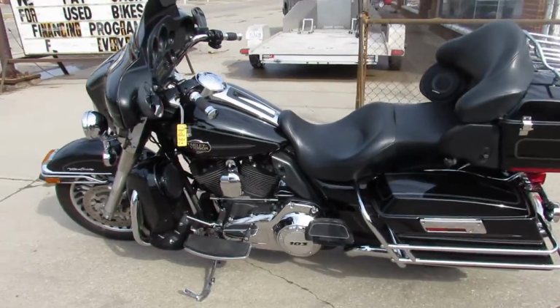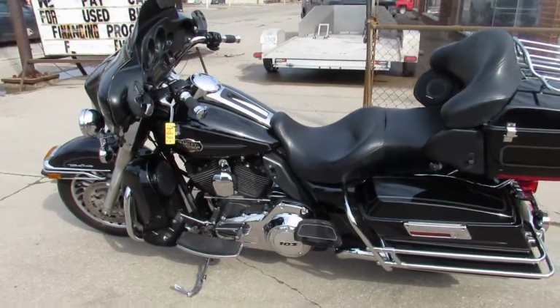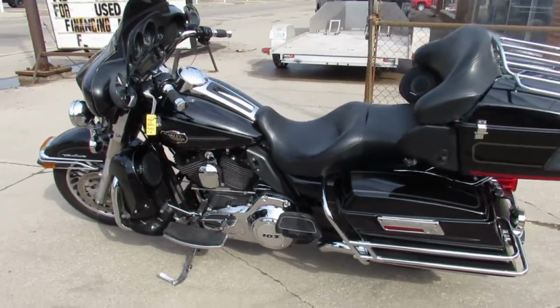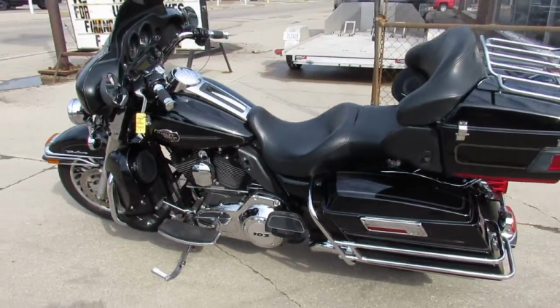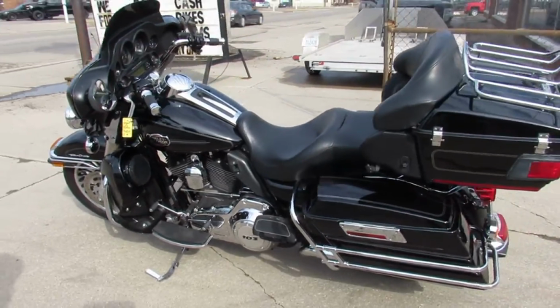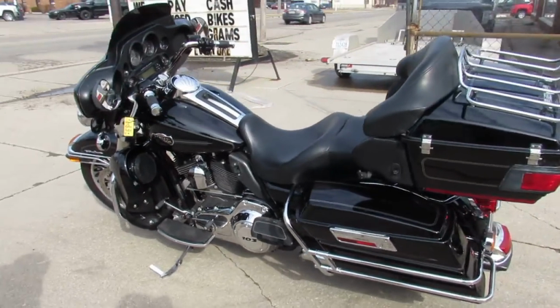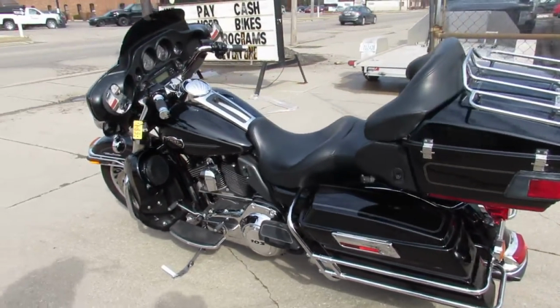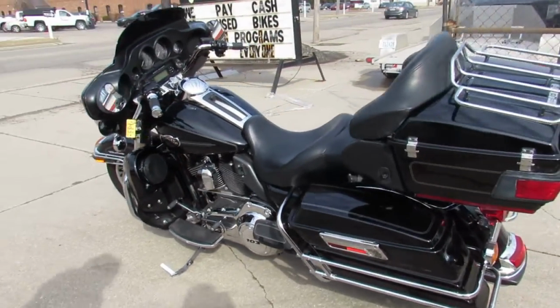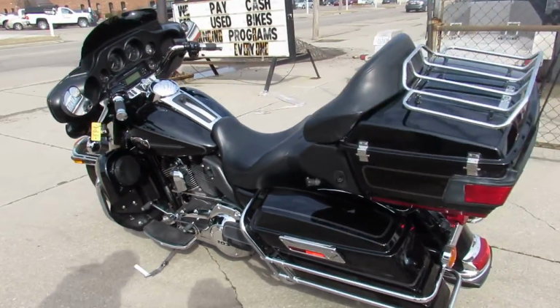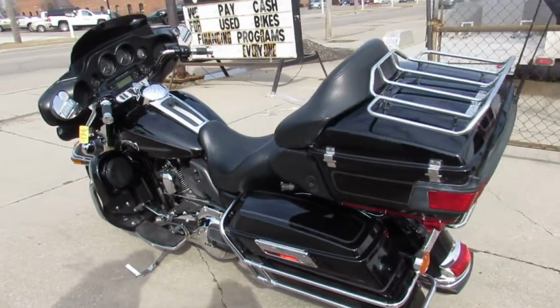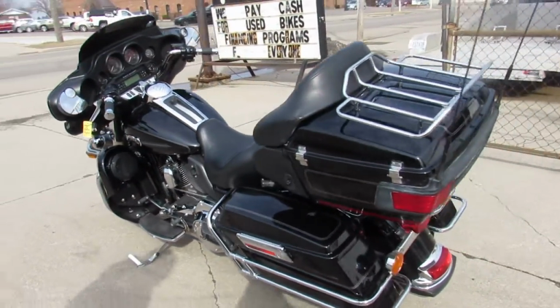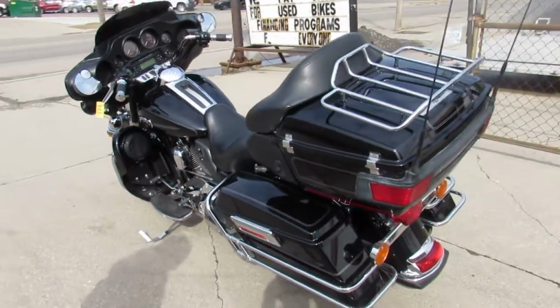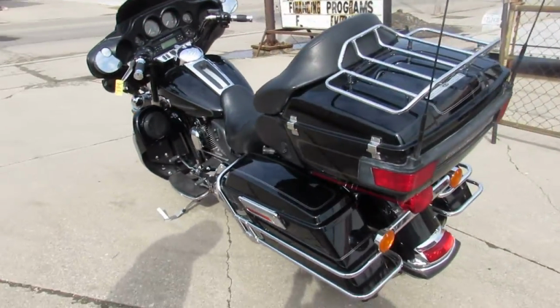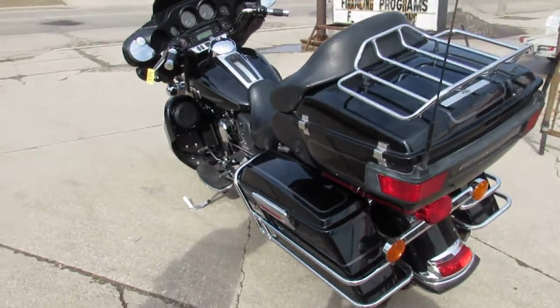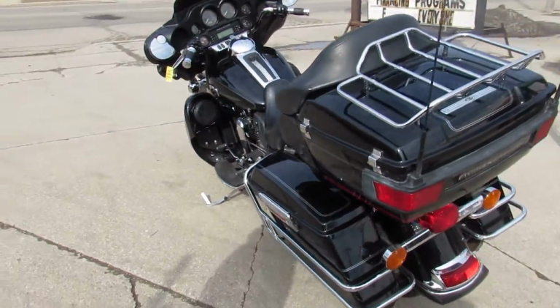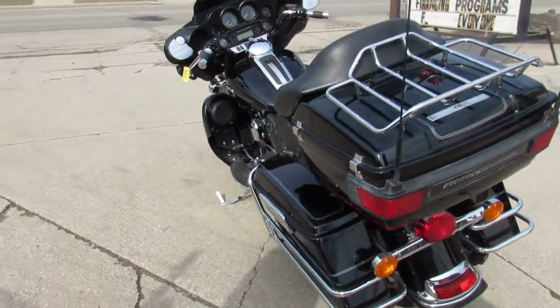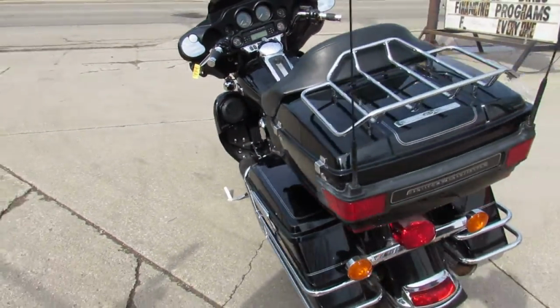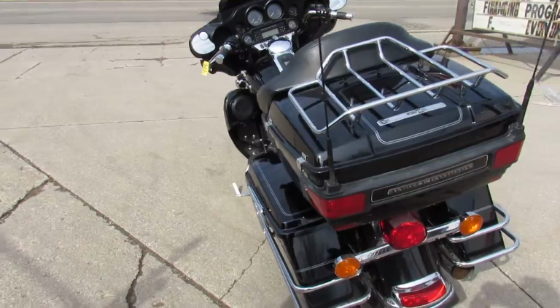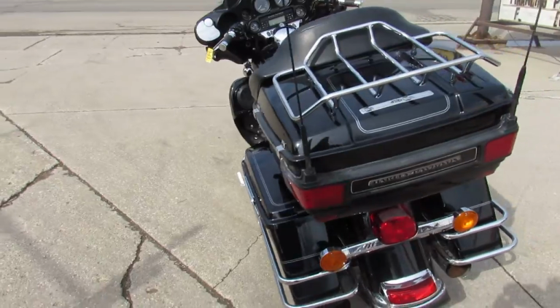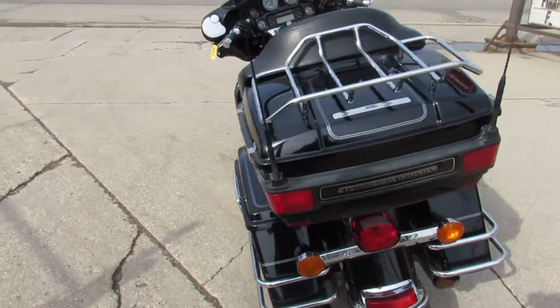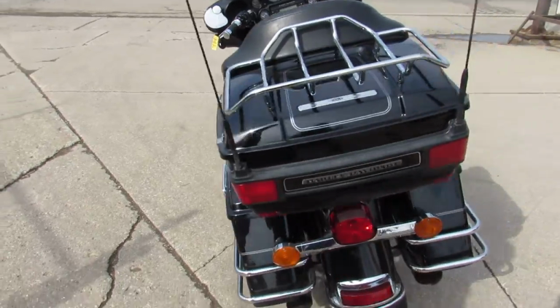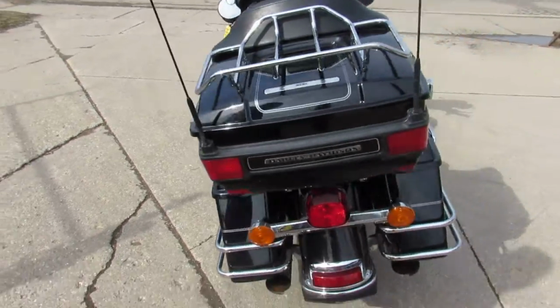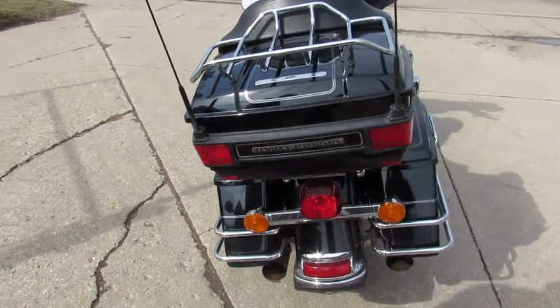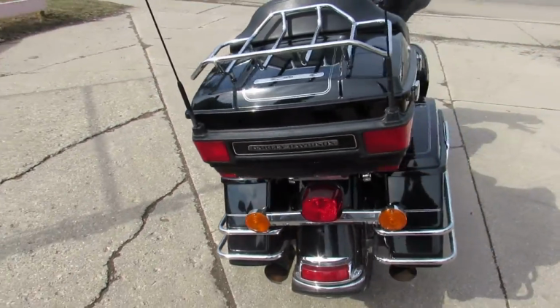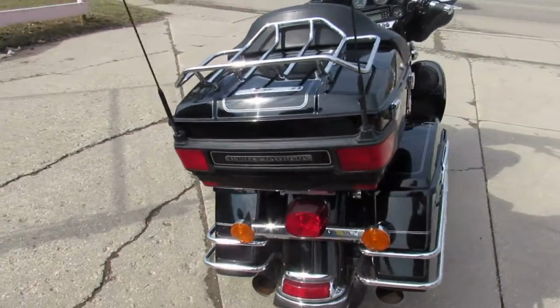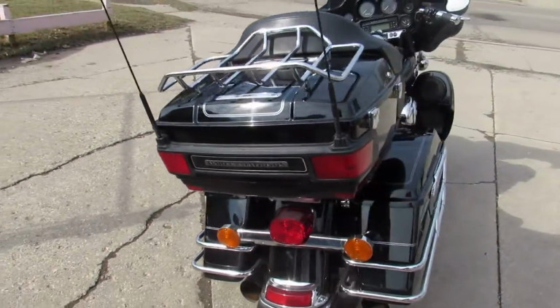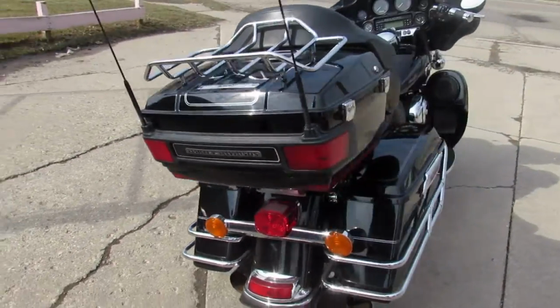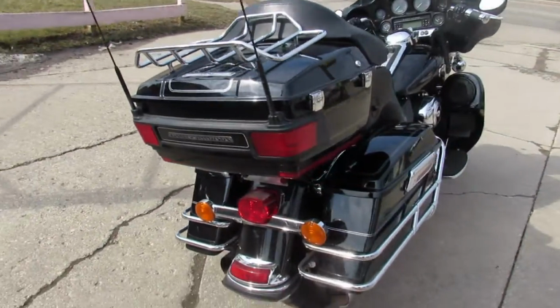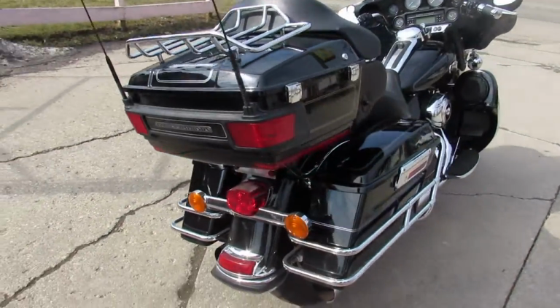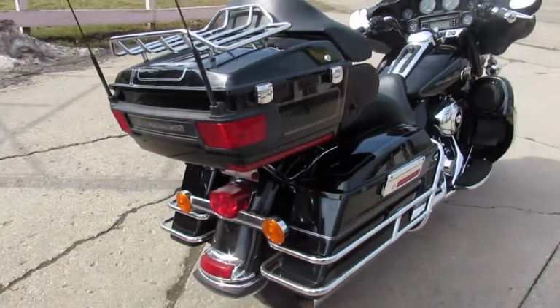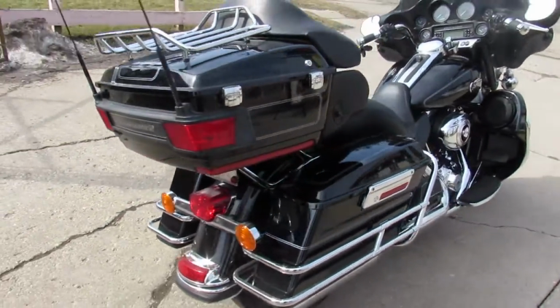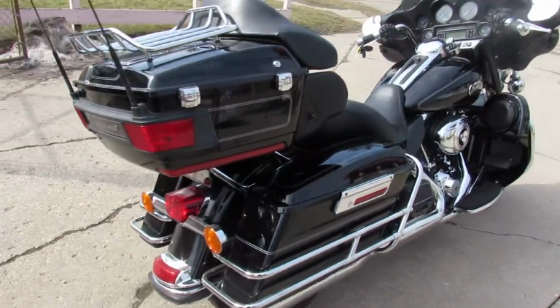Hey guys, it's Approval Power Sports knocking out some videos on the used Harleys we just got in. We've got over 500 used bikes, guaranteed financing, out-of-state financing, nationwide shipping.